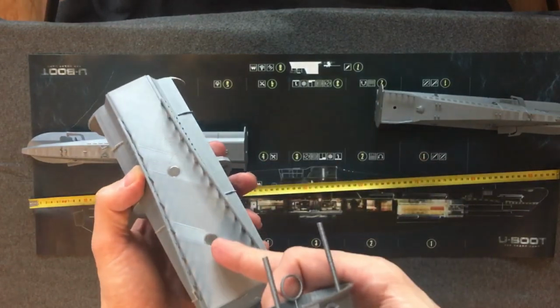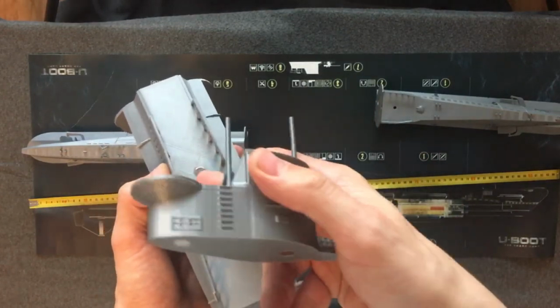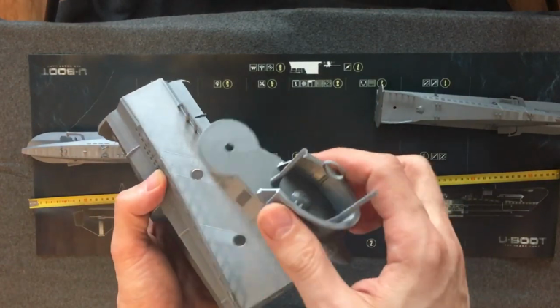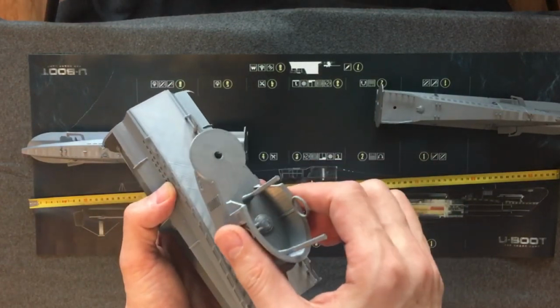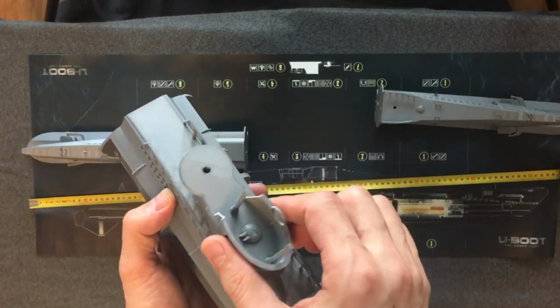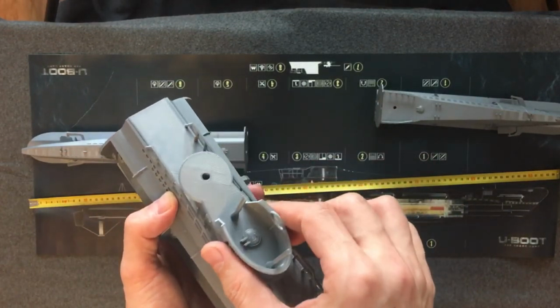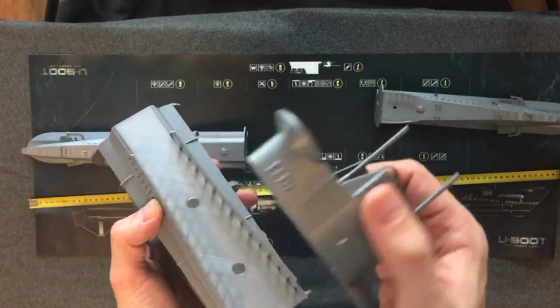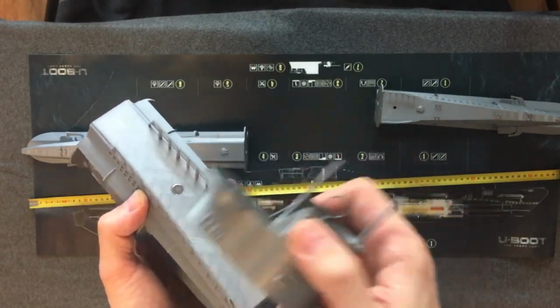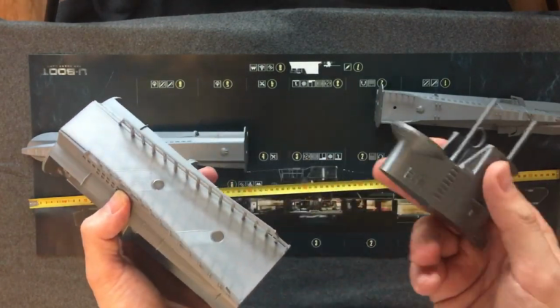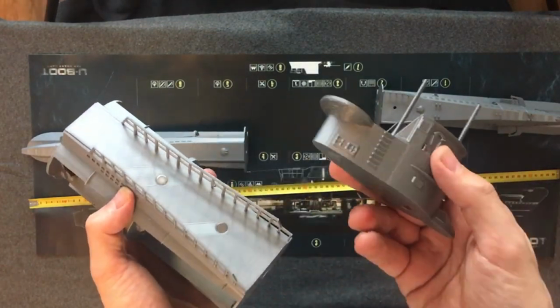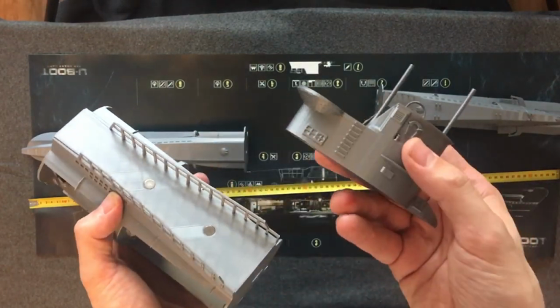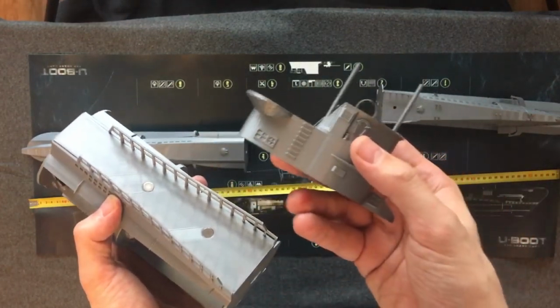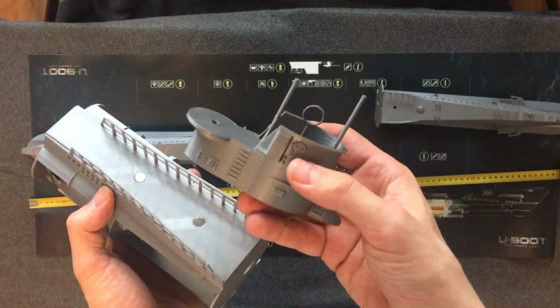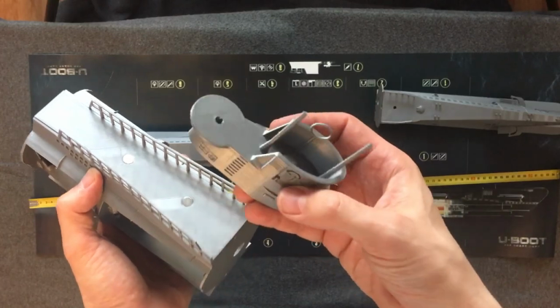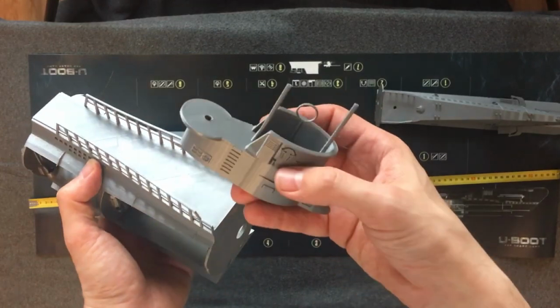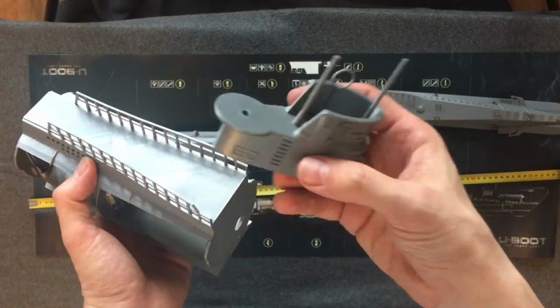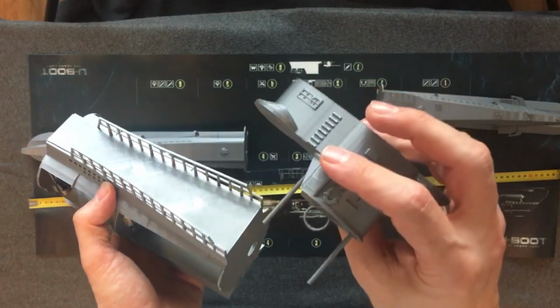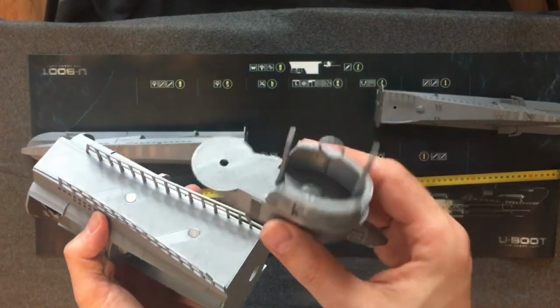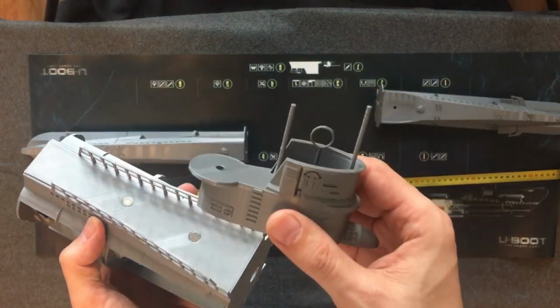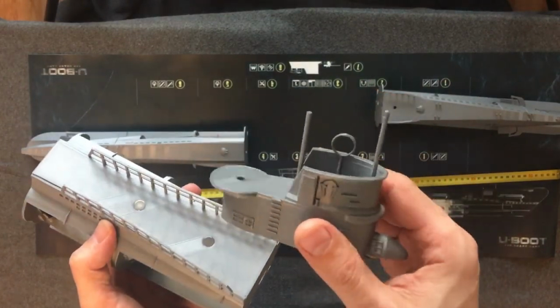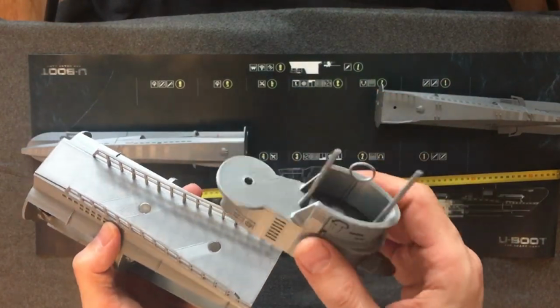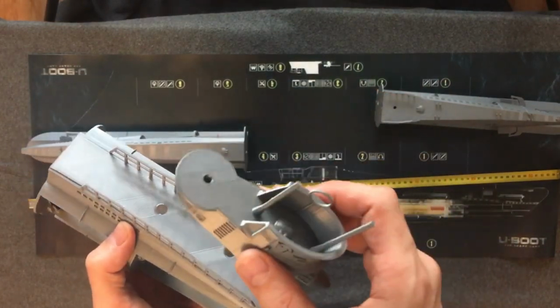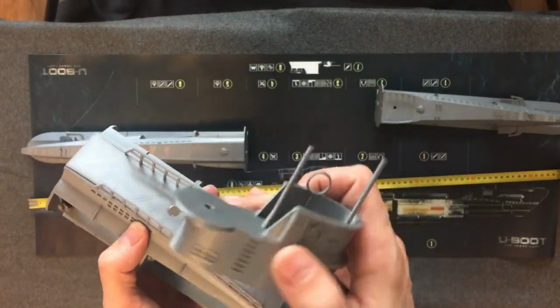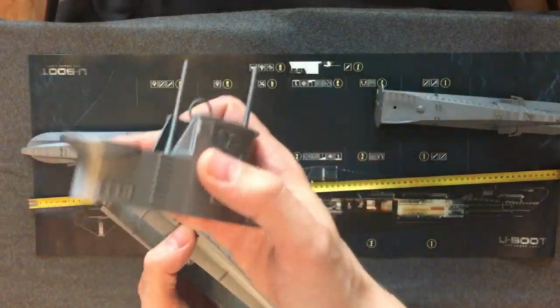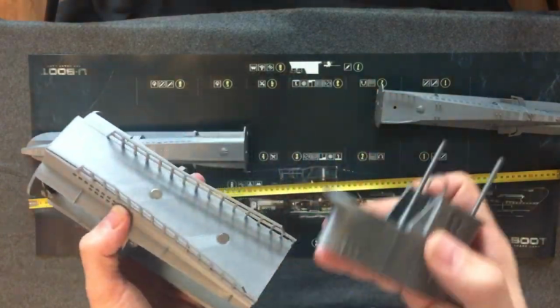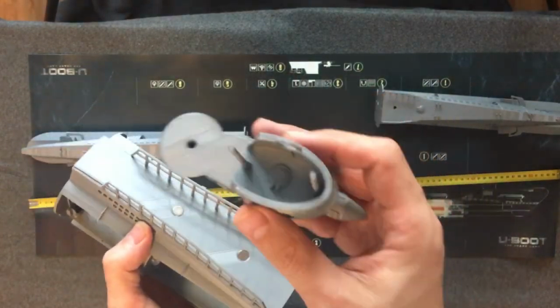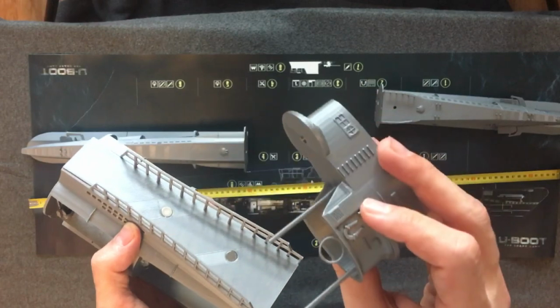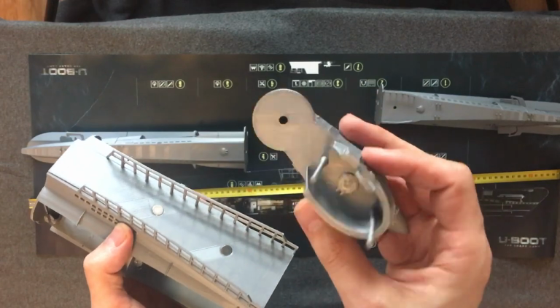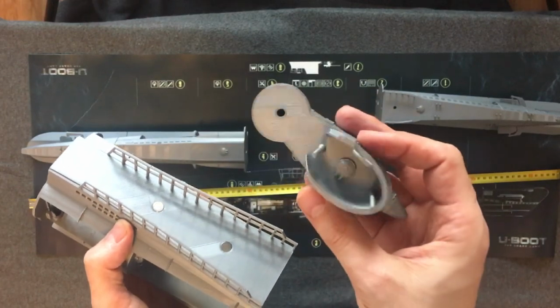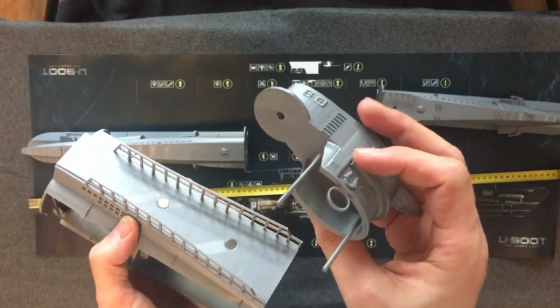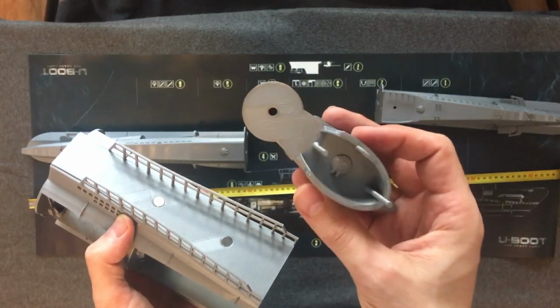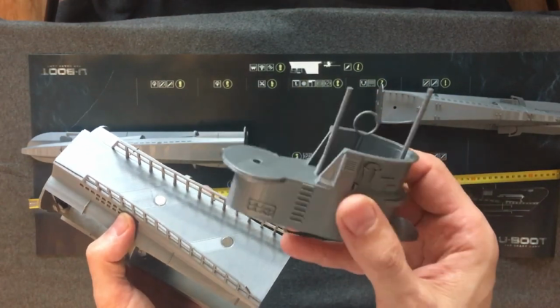The middle part of the submarine consists of three parts. One is the conning tower. The conning tower also uses magnets to connect to the top part of the submarine. I decided to split them because it's pretty hard to print it together and a lot of mistakes happen.